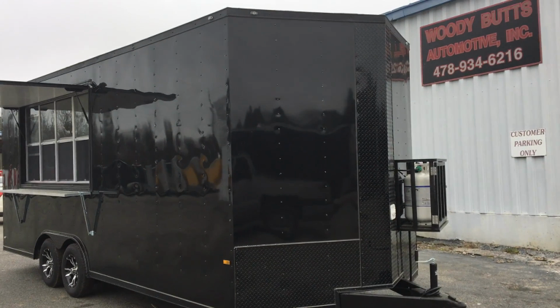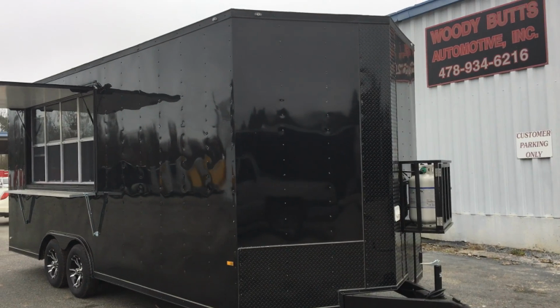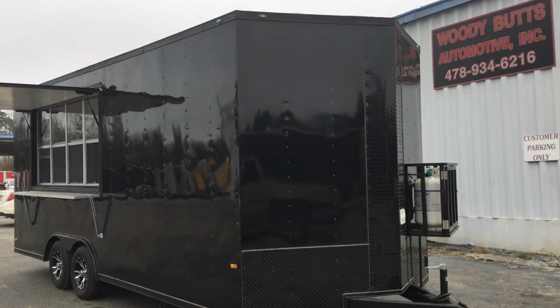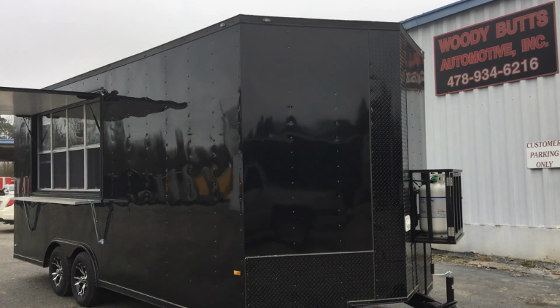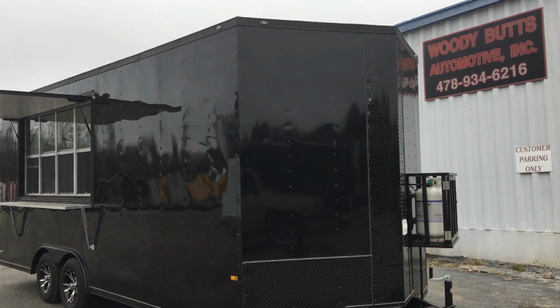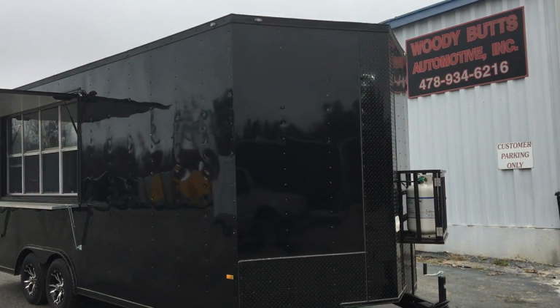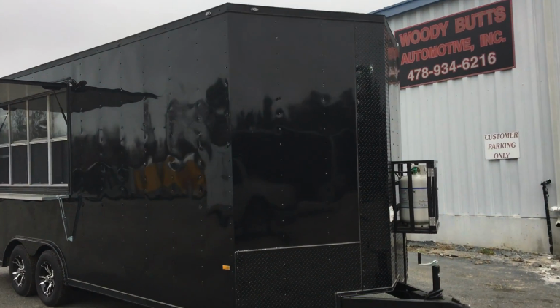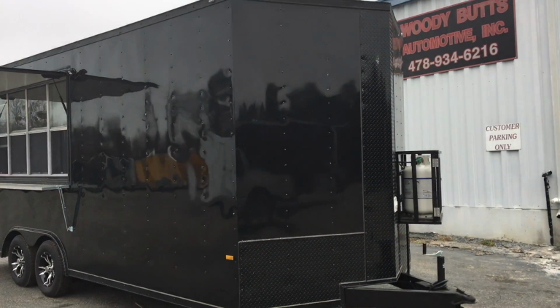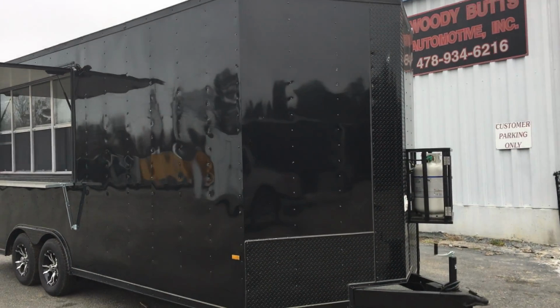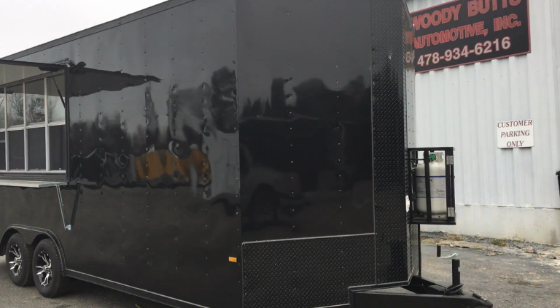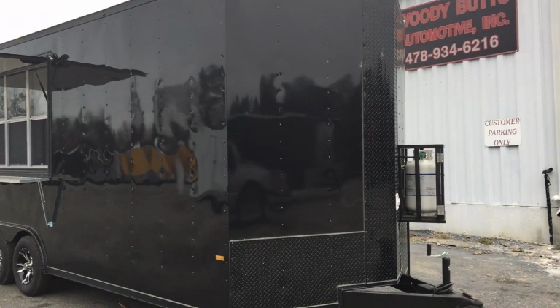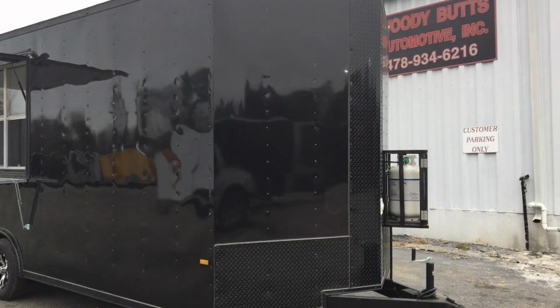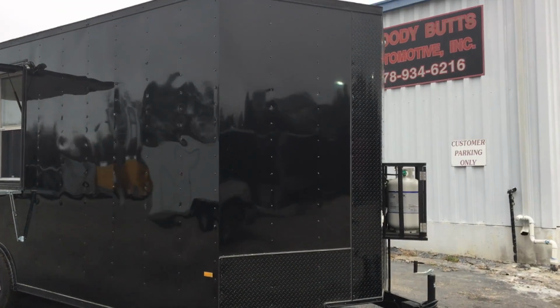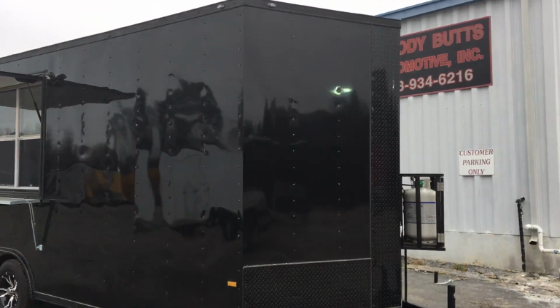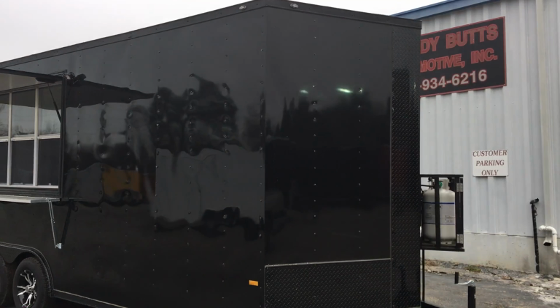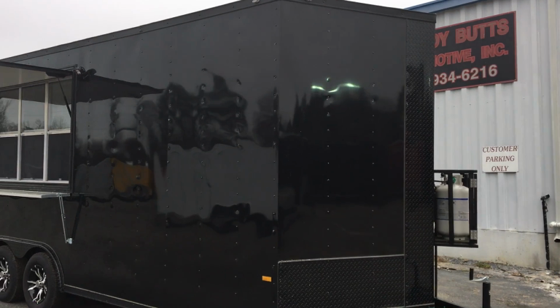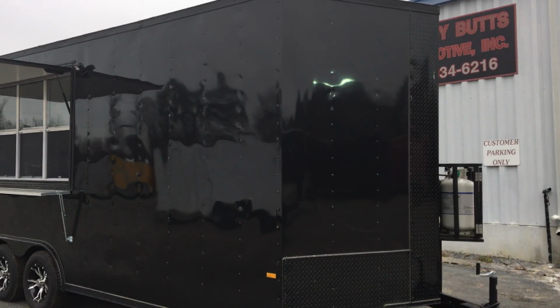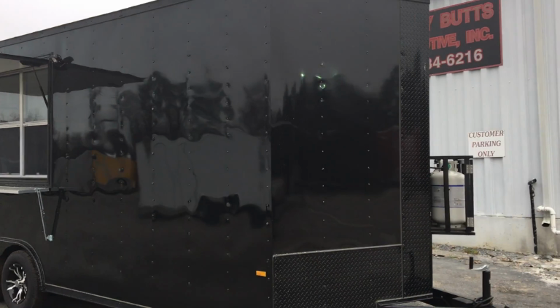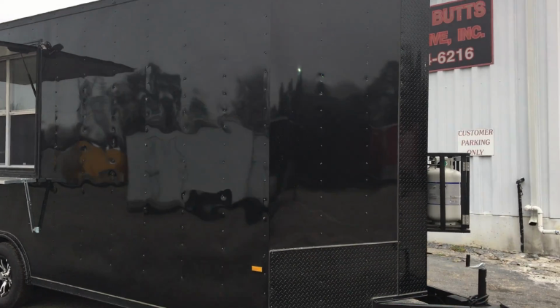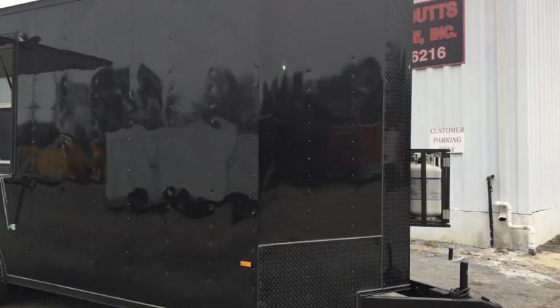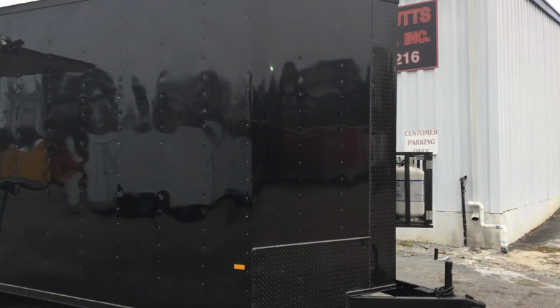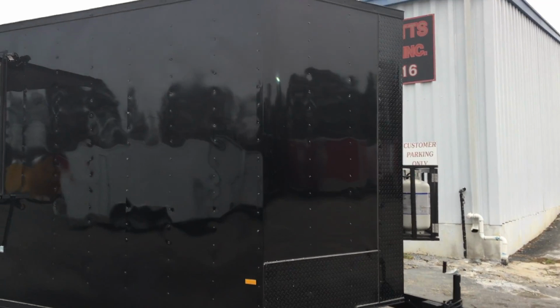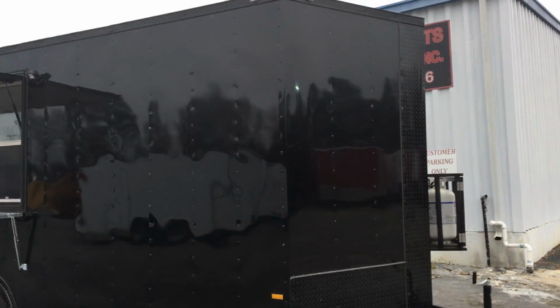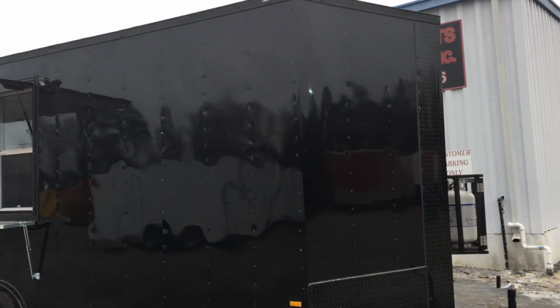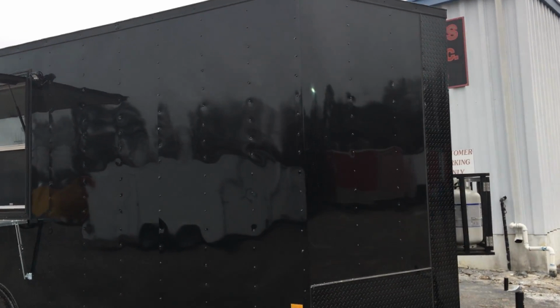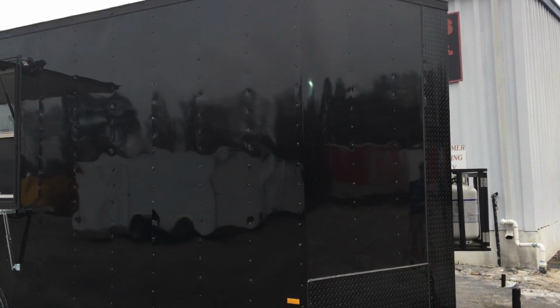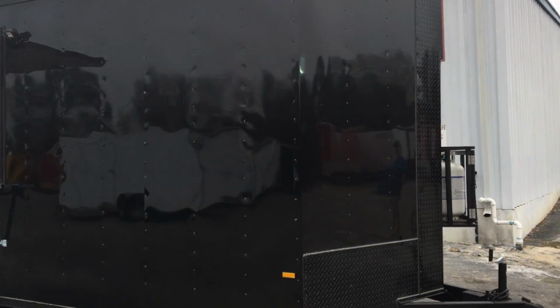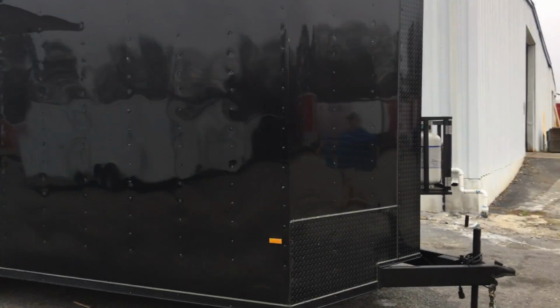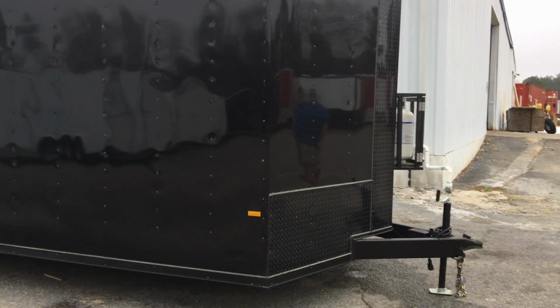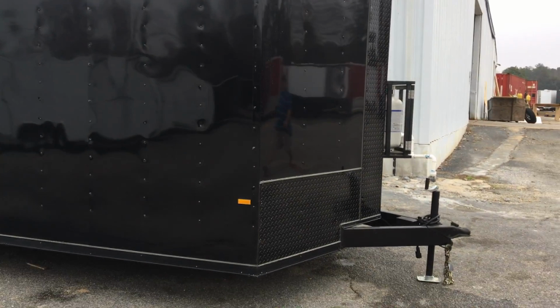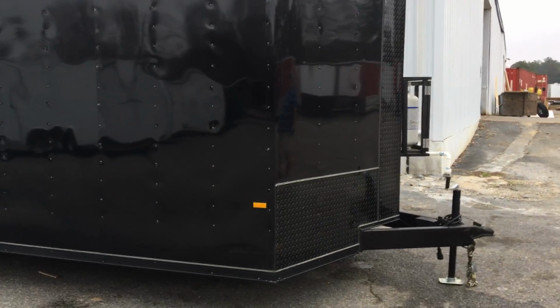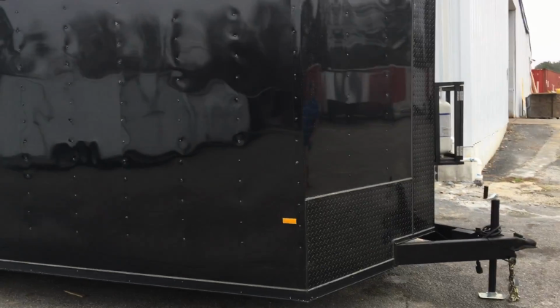This is Johnny from Wild Cargo Trailers here in Cochrane, Georgia. I've got an 8.5x20 concession trailer. This right here is part of our blackout edition.